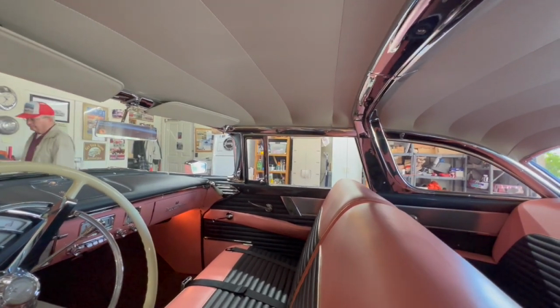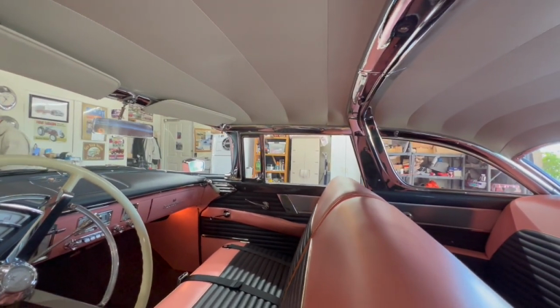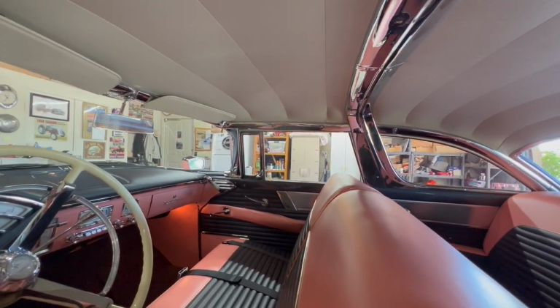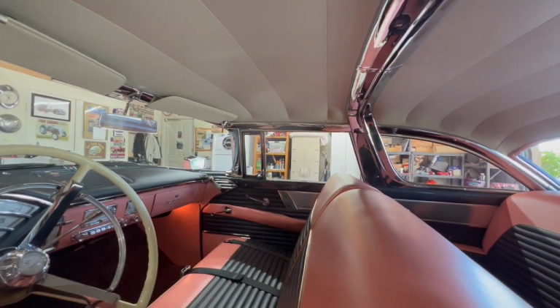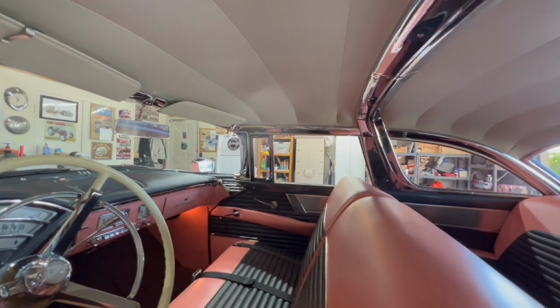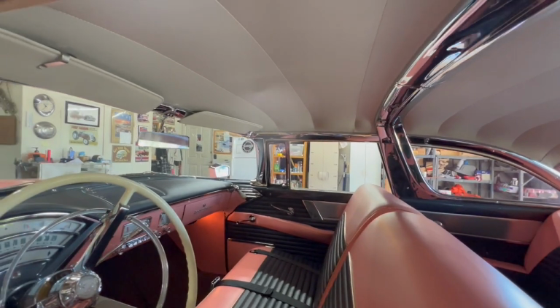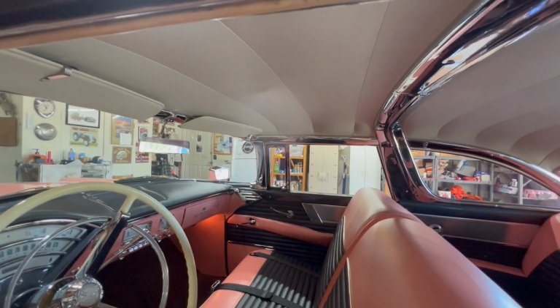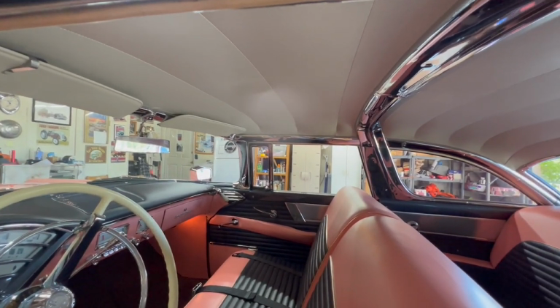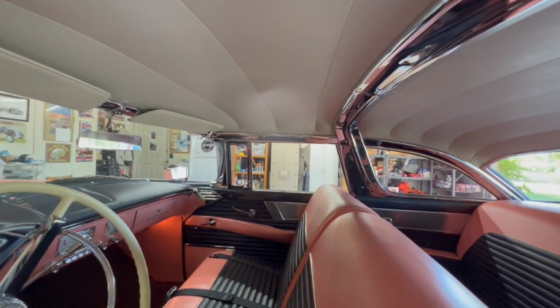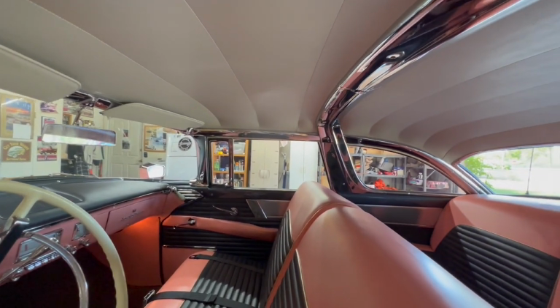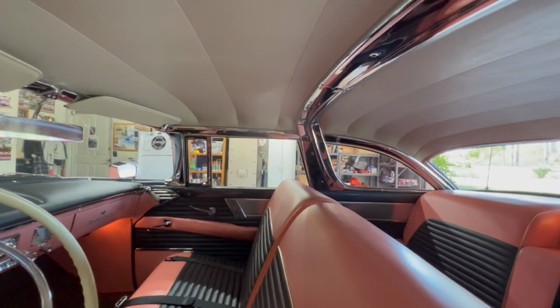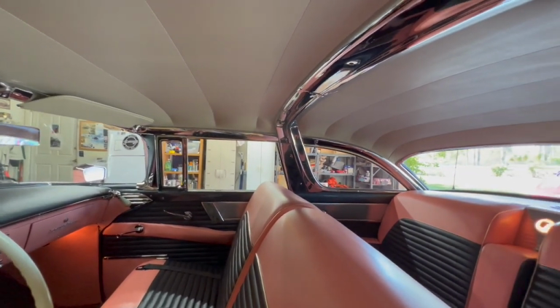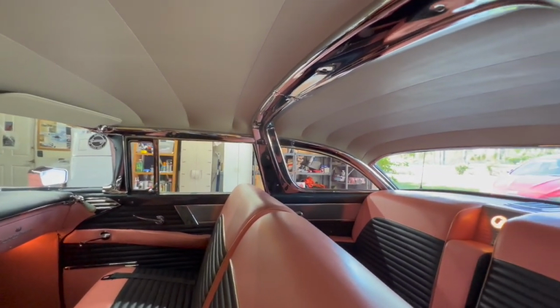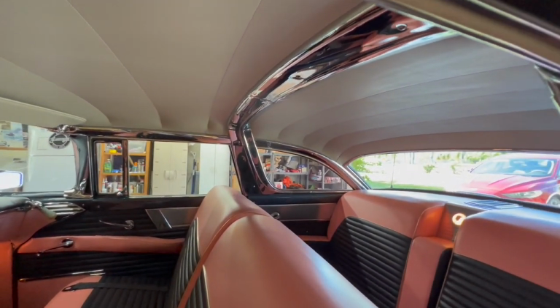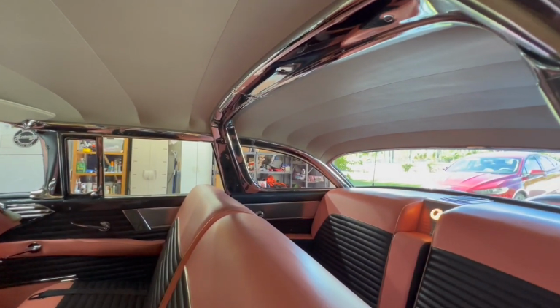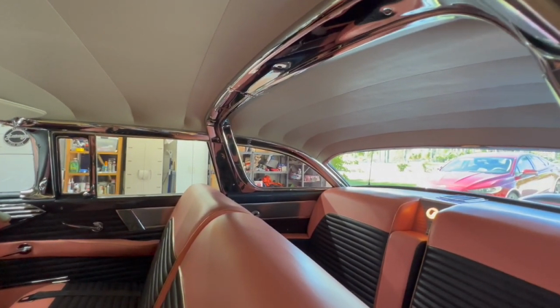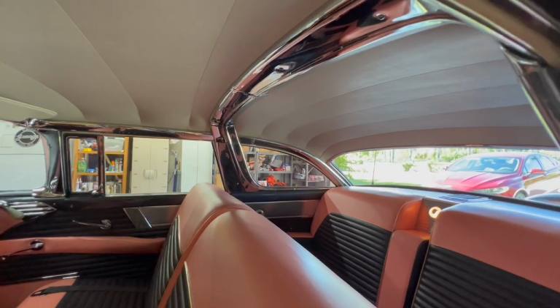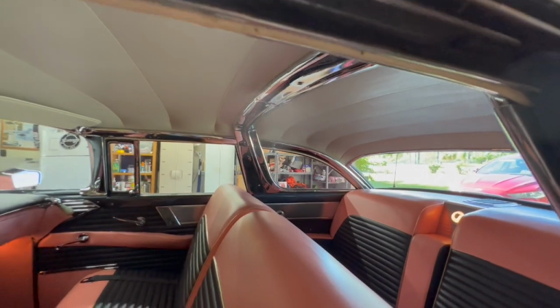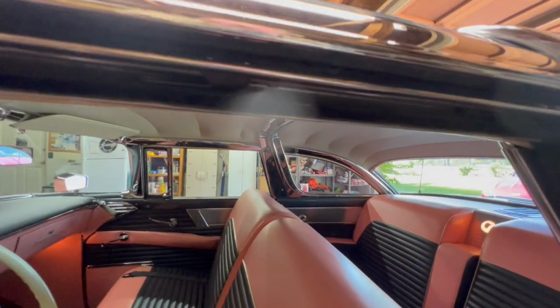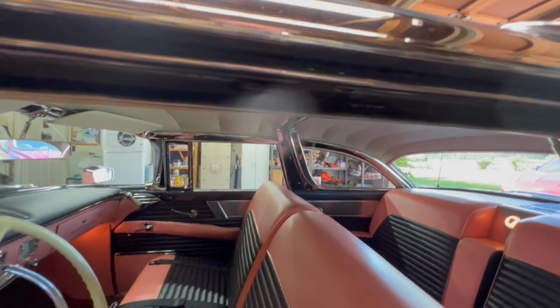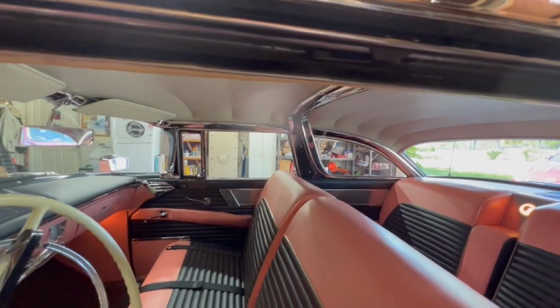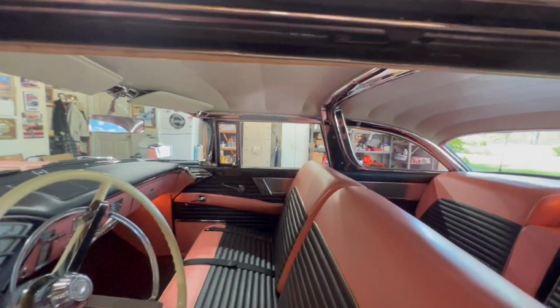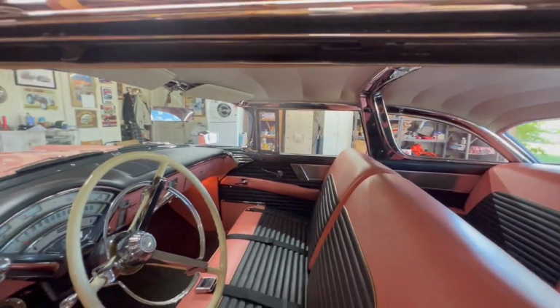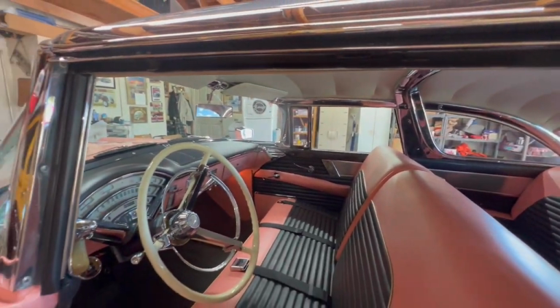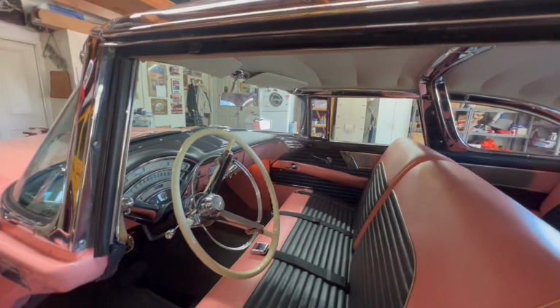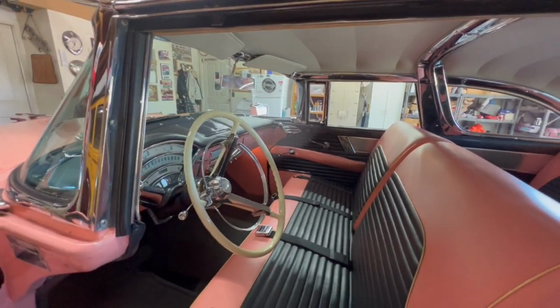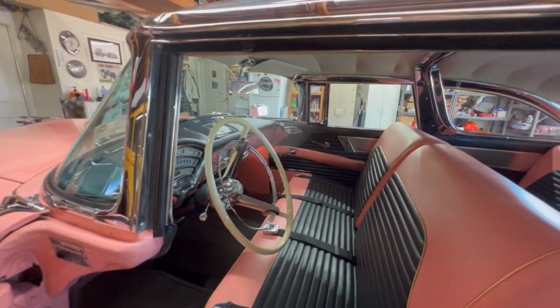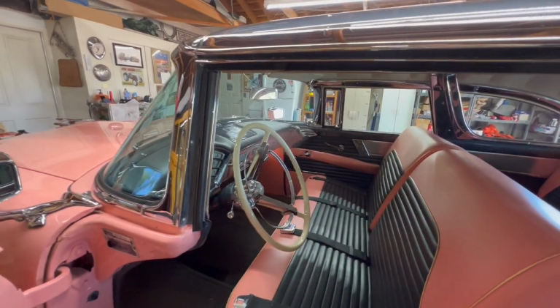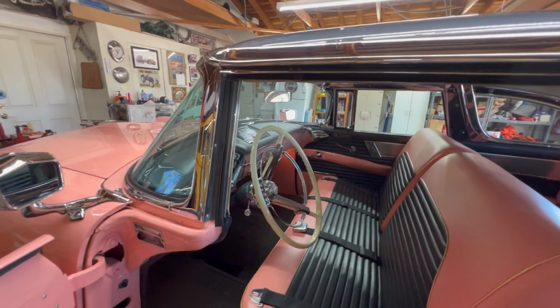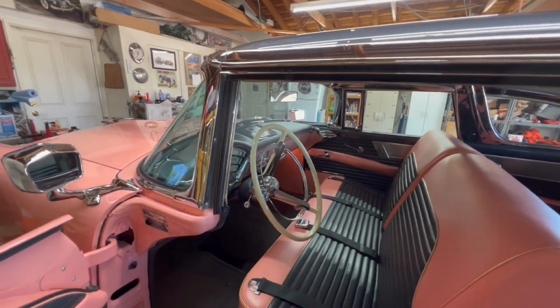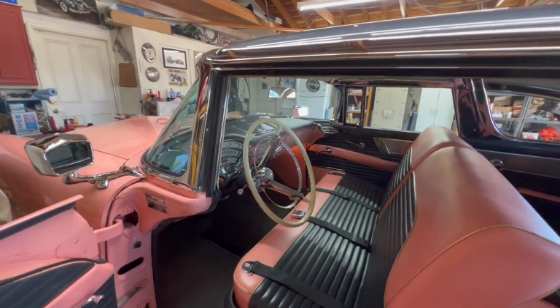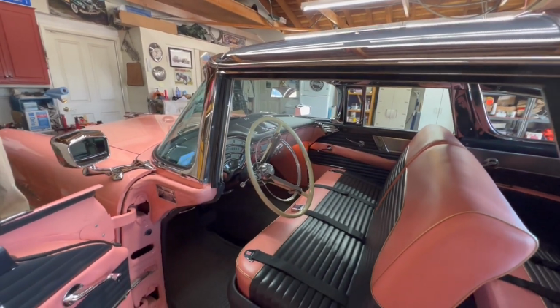That crown inside on the headliner is really something — it's beautiful. It sure is. He did it right, that's for sure.